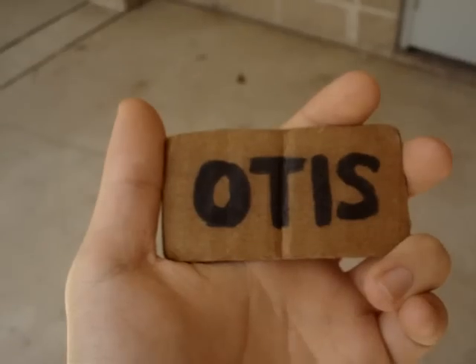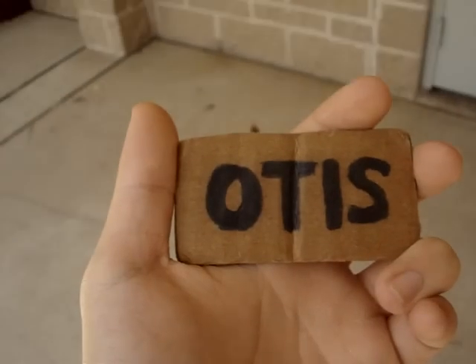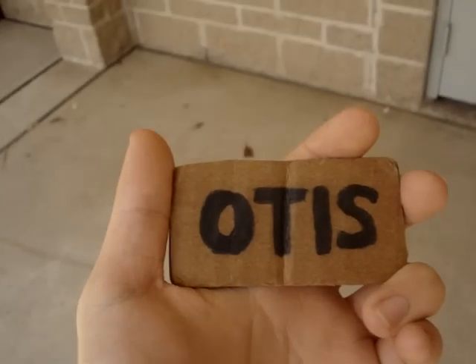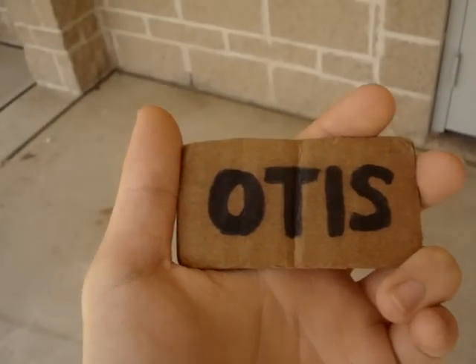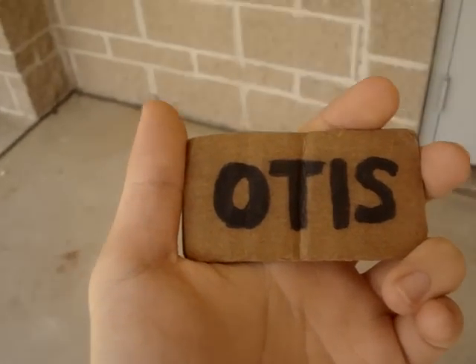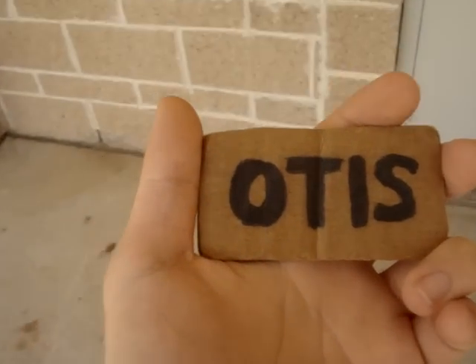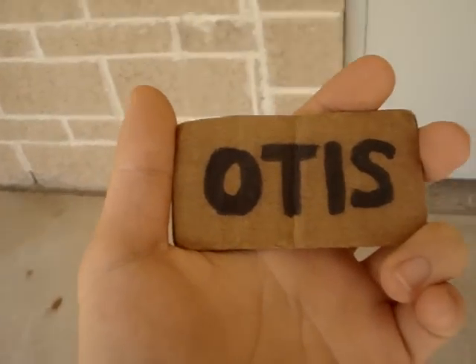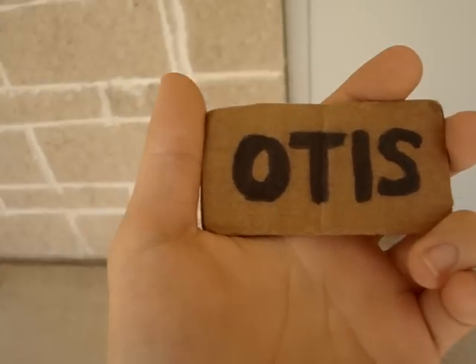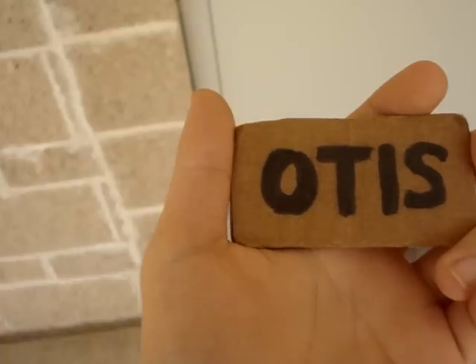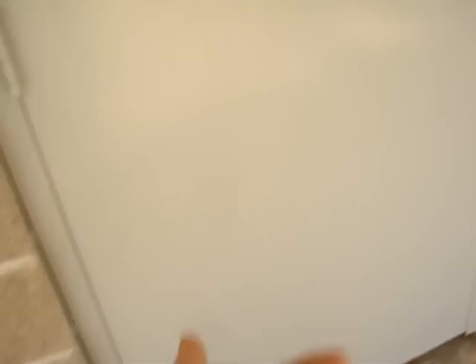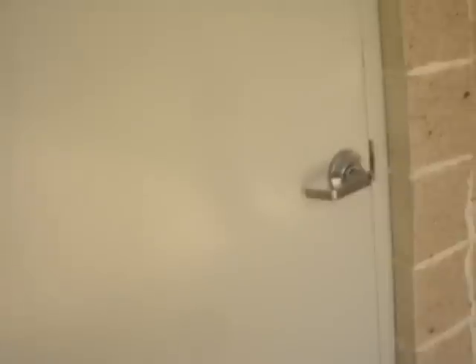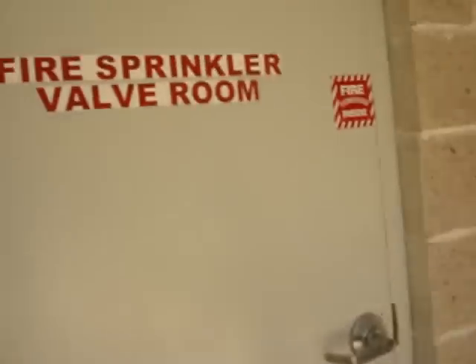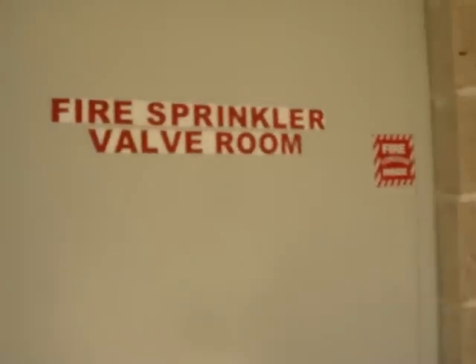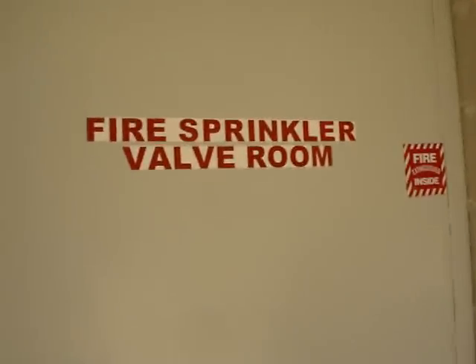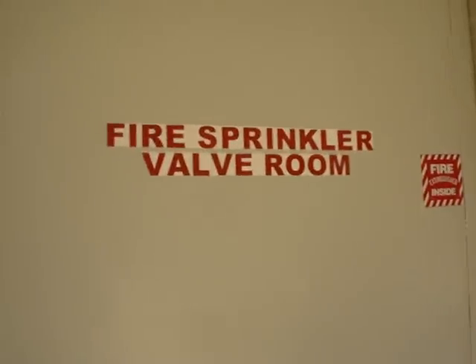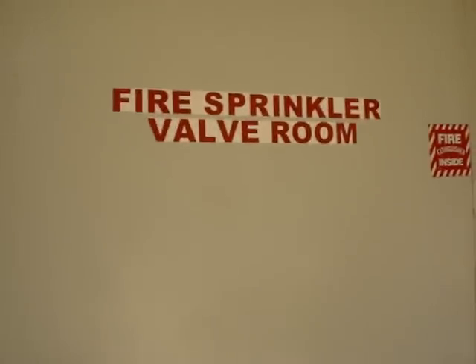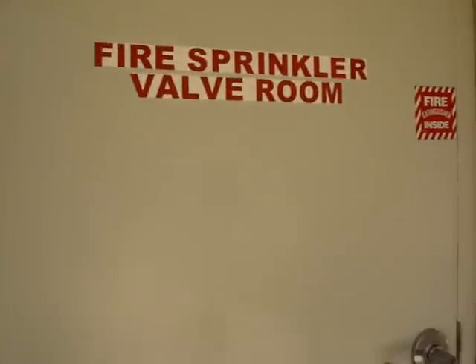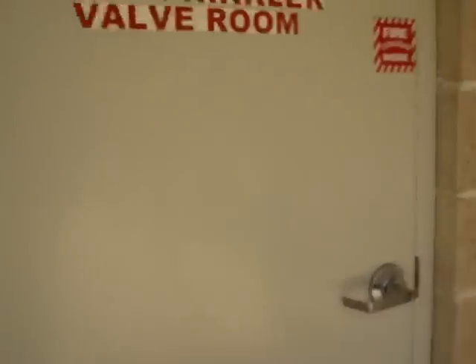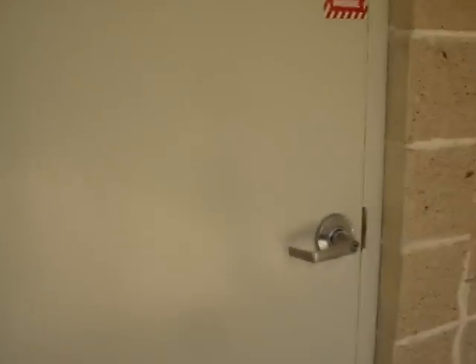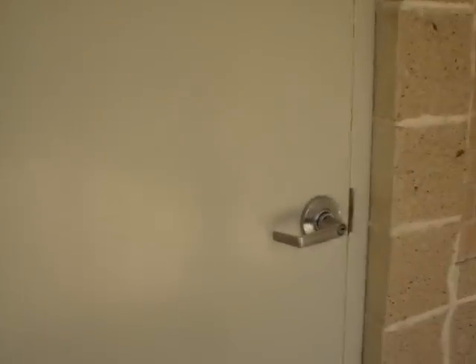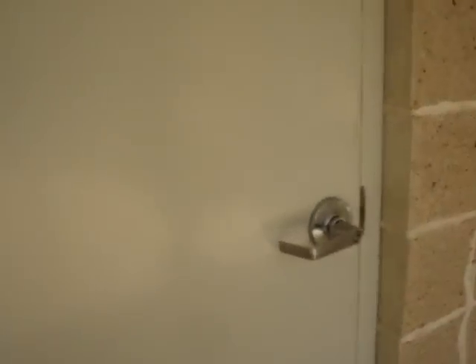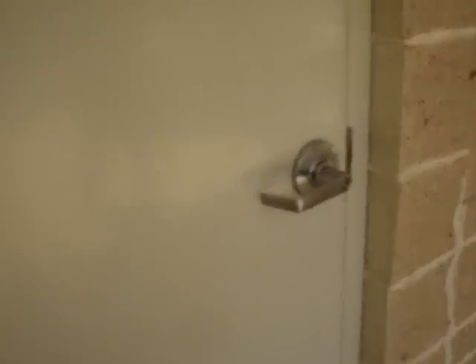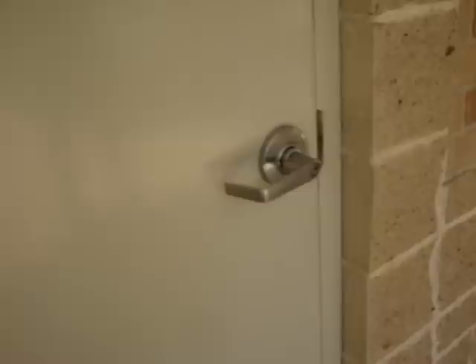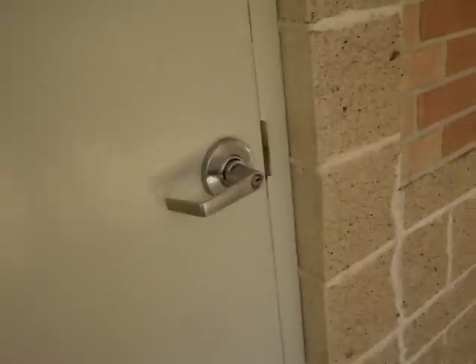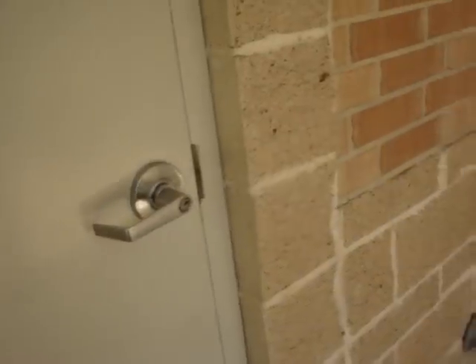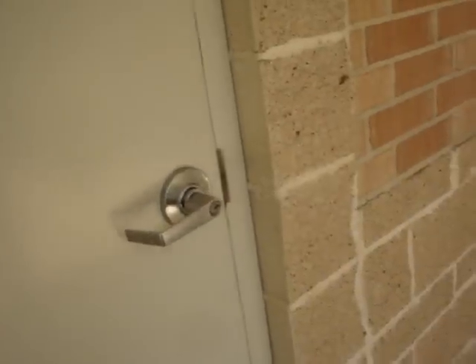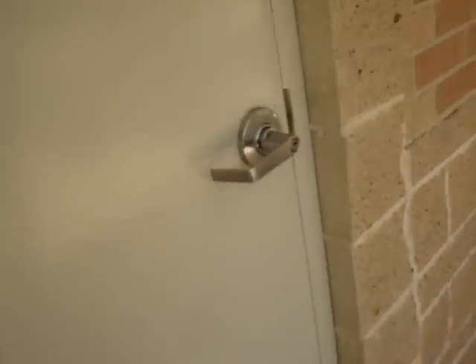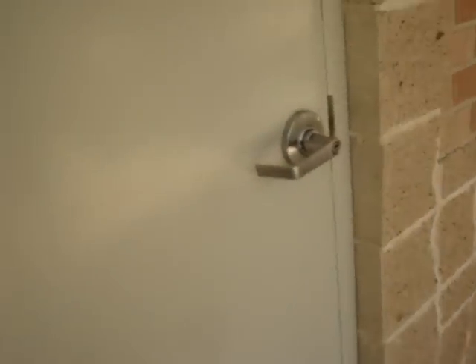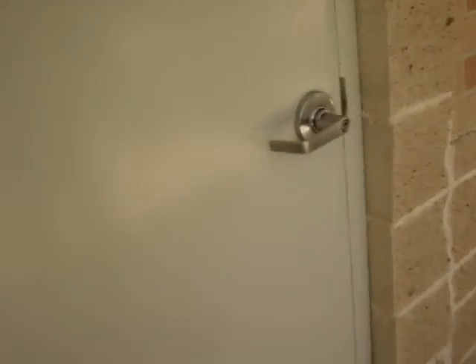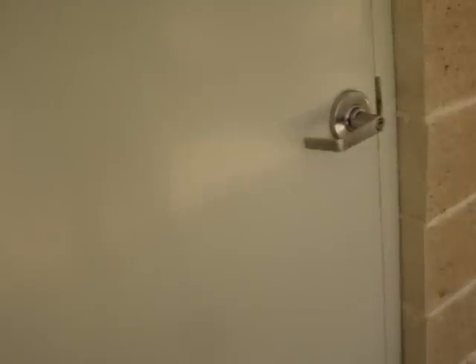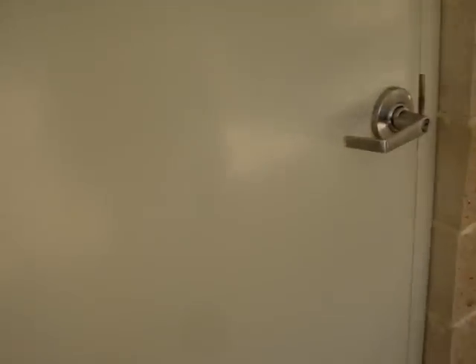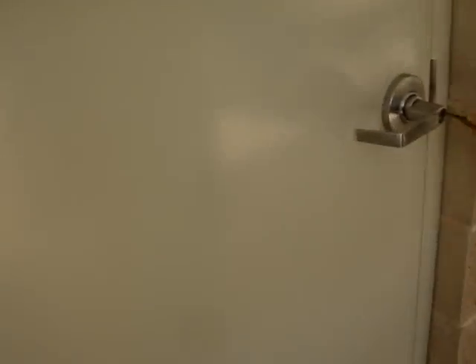All right, welcome to another first for me. This will be looking into the elevator machine room at Fort Bend Community Church with Uncle Chen.